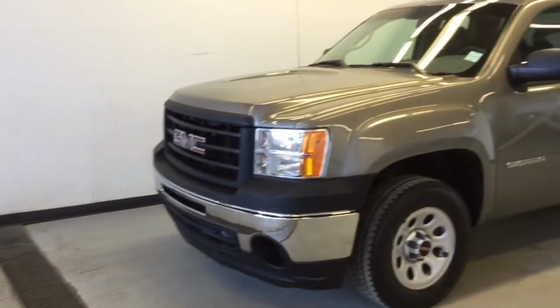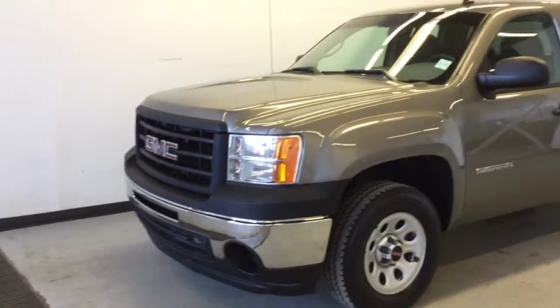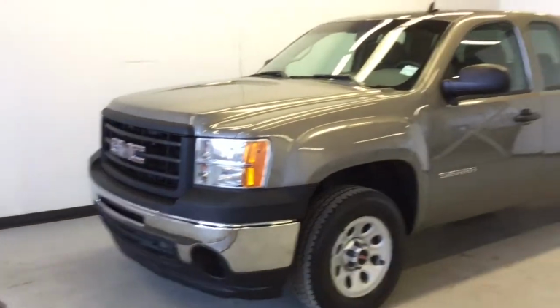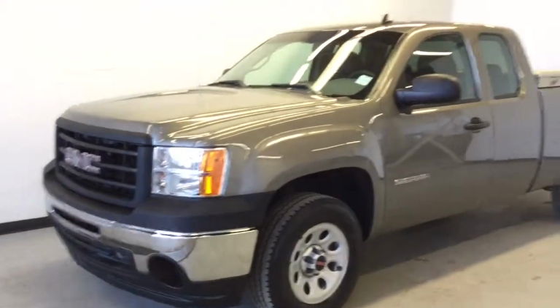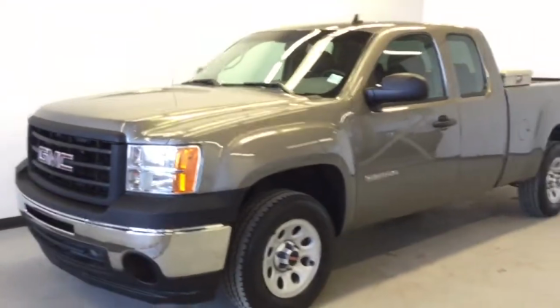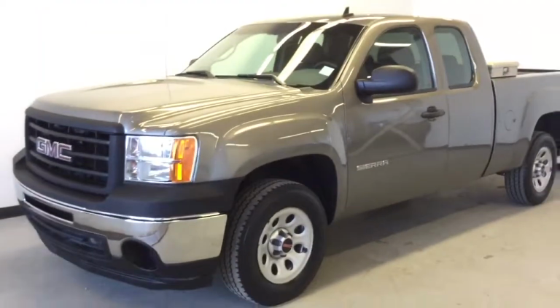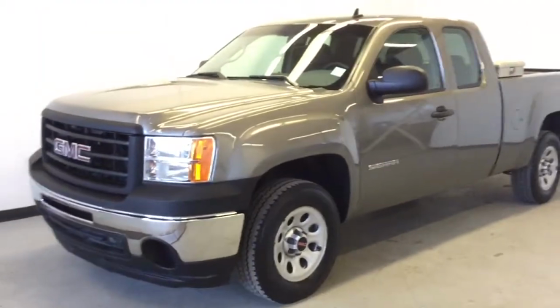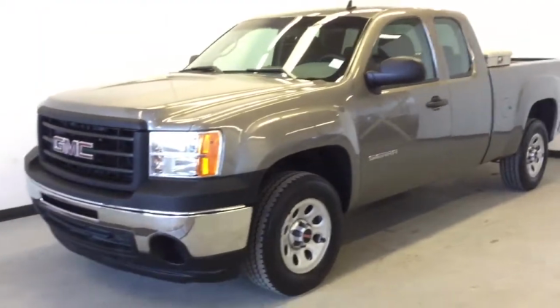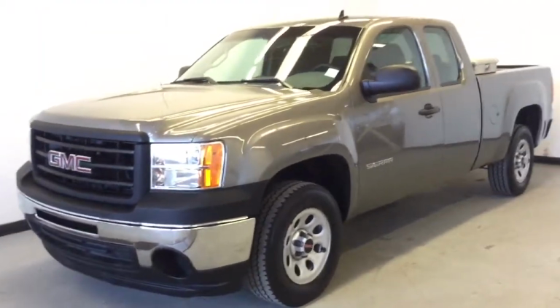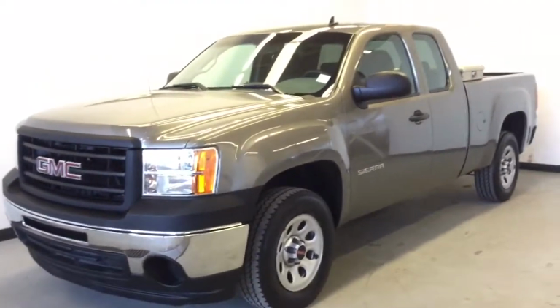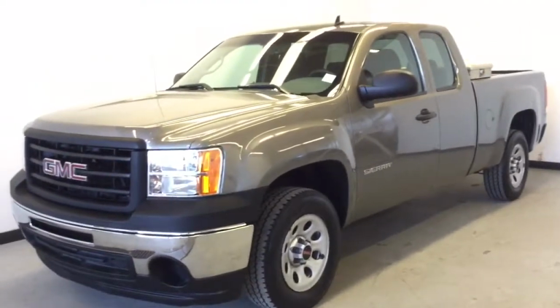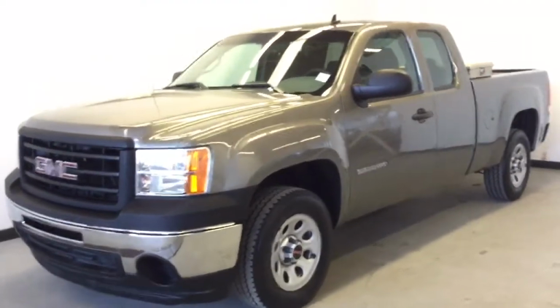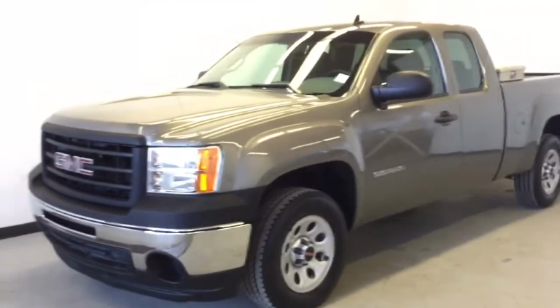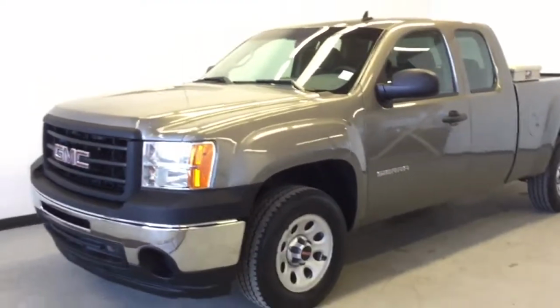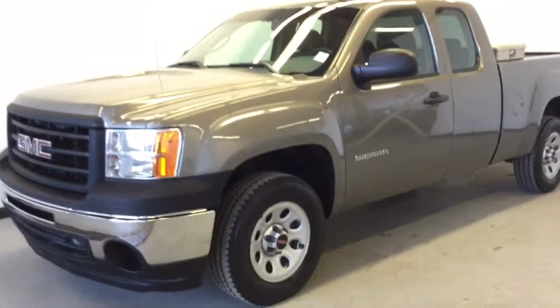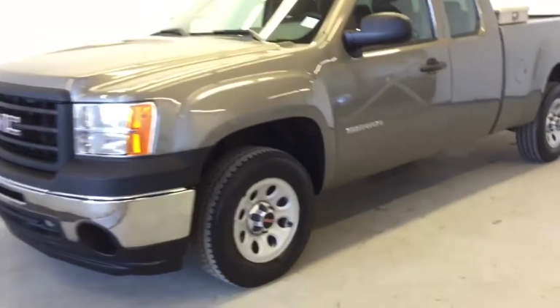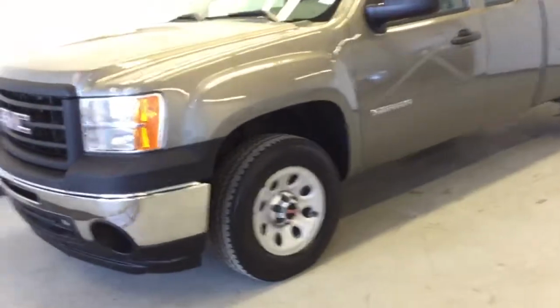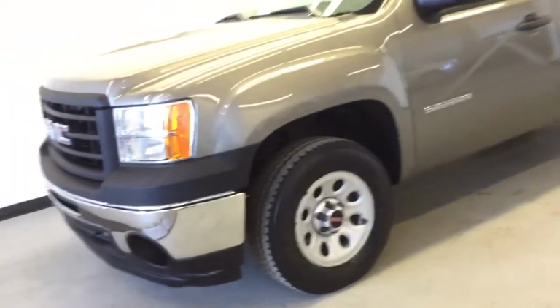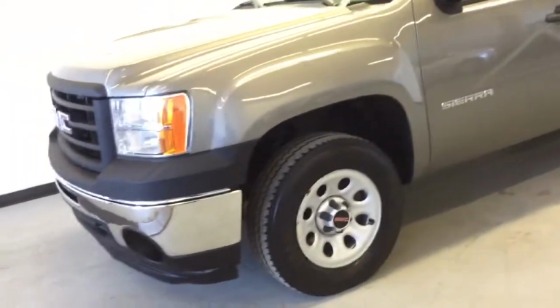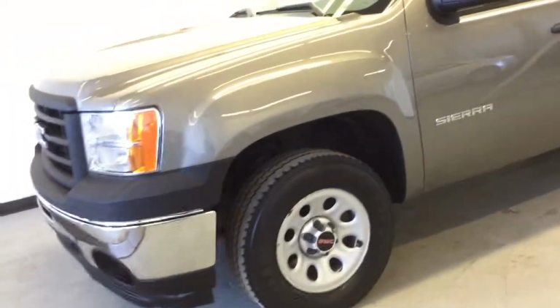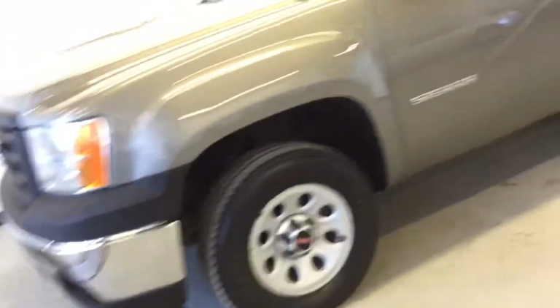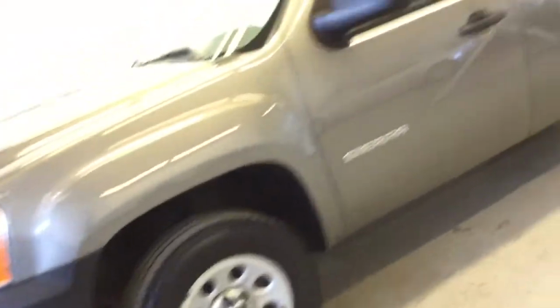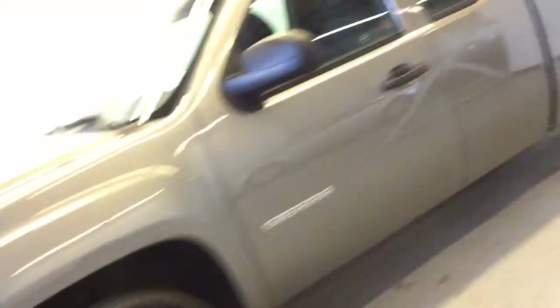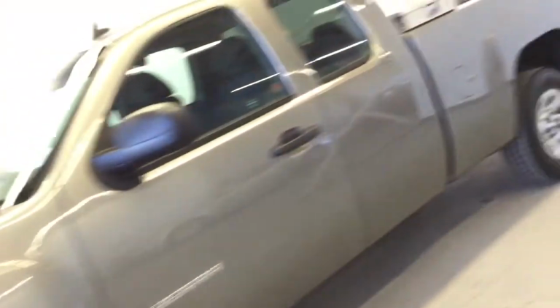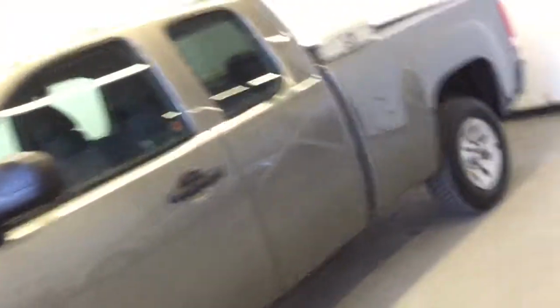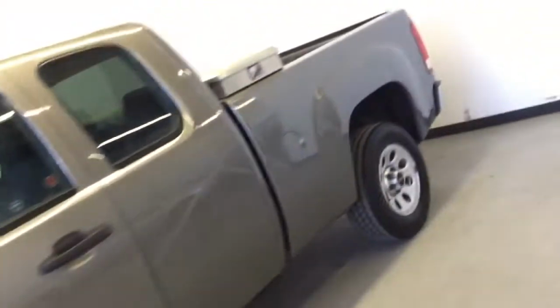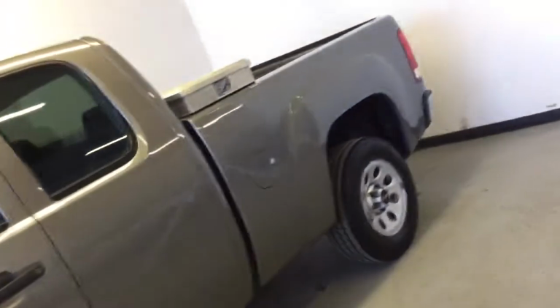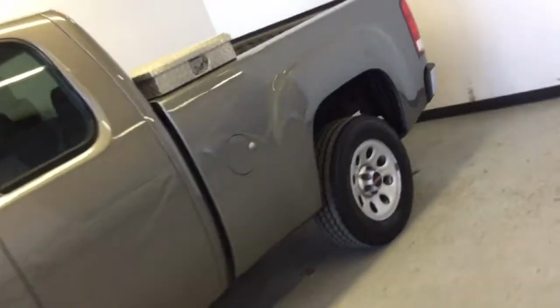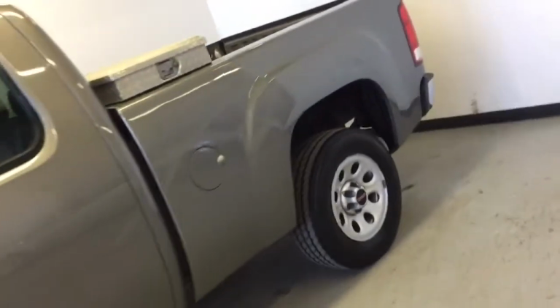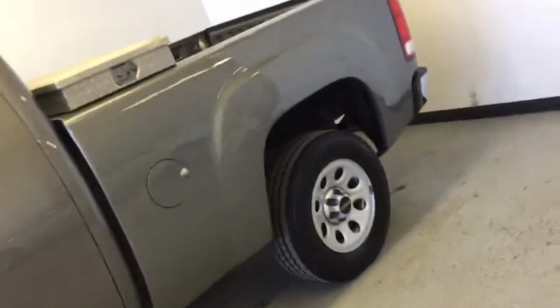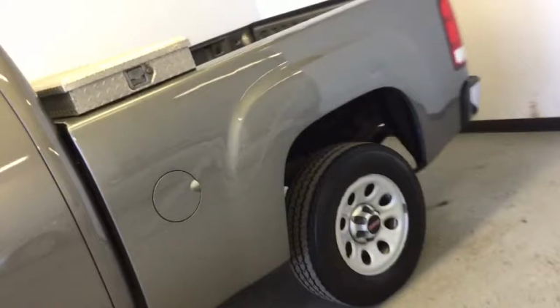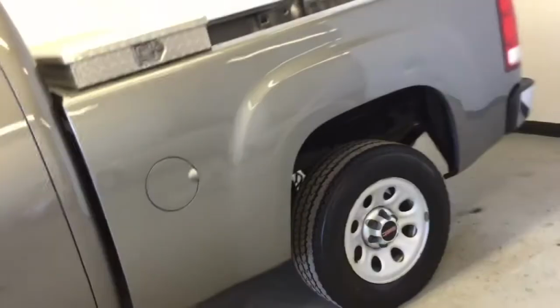This is a 2012 GMC Sierra 1500 extended cab, equipped with a 4.3L V6 under the hood, just over 117,000 clicks on the odometer.